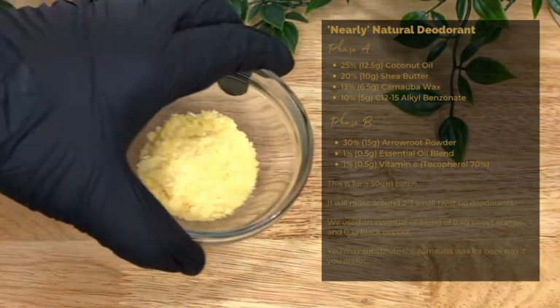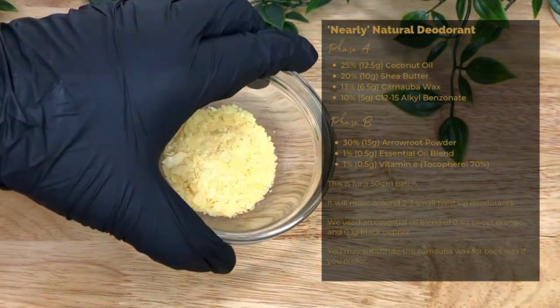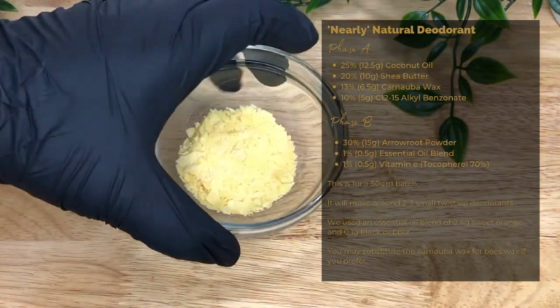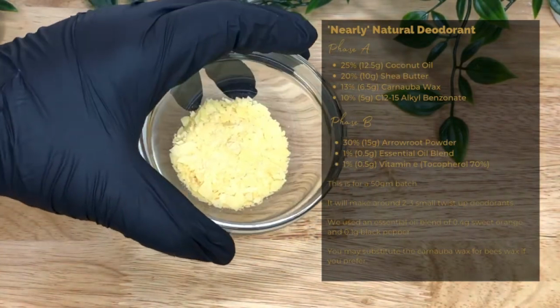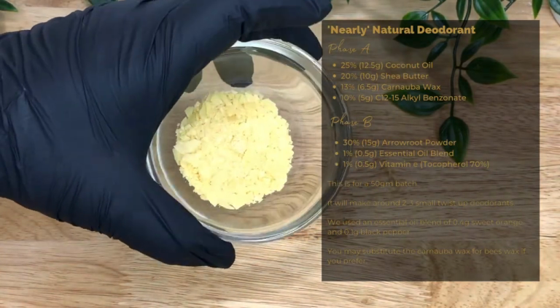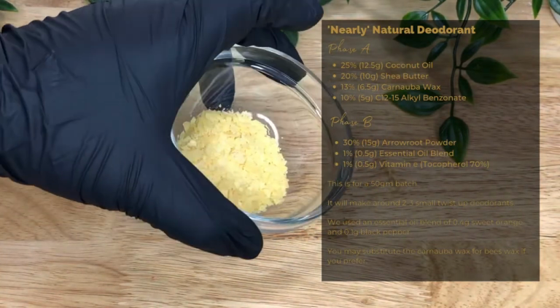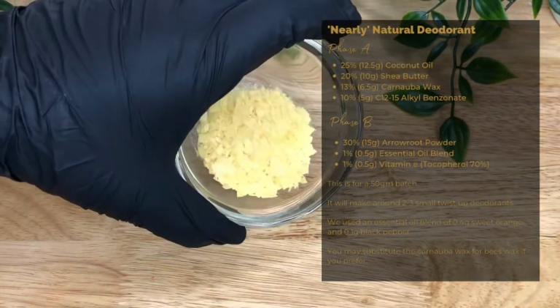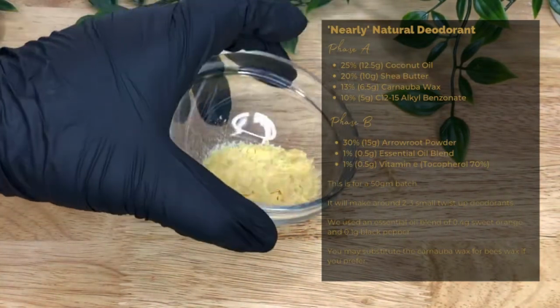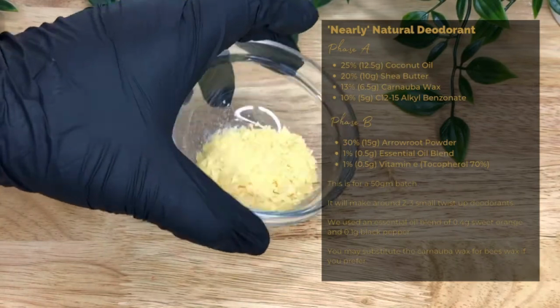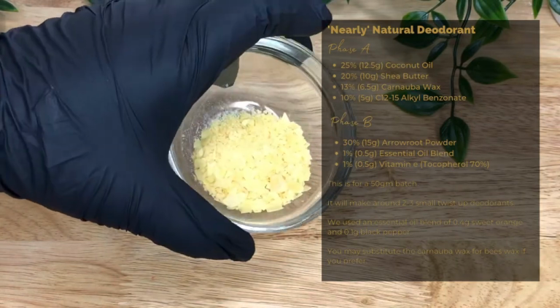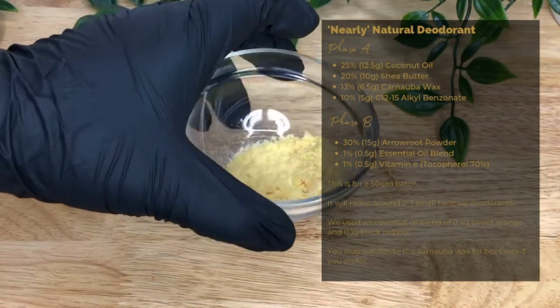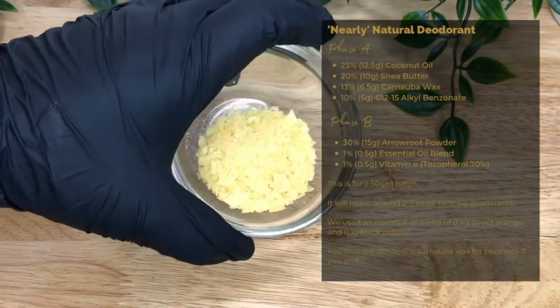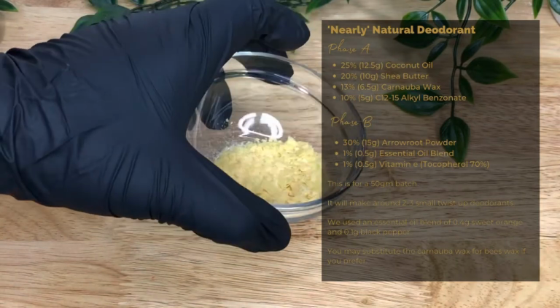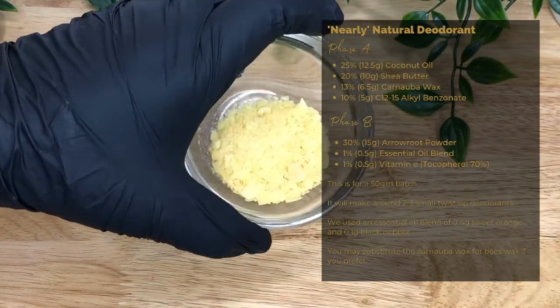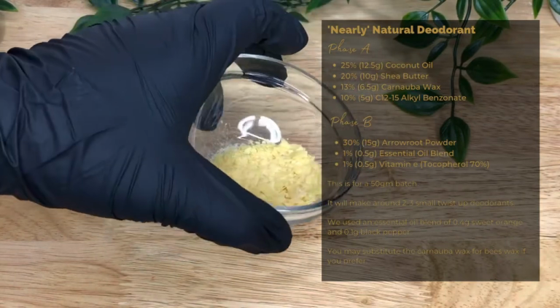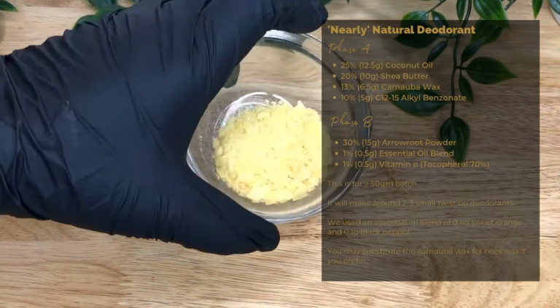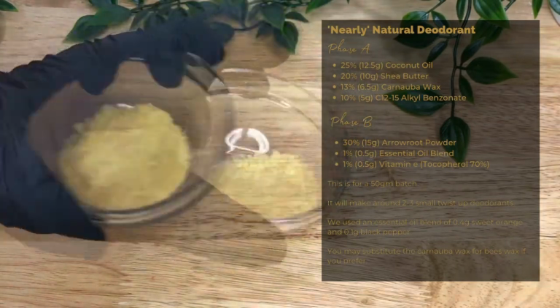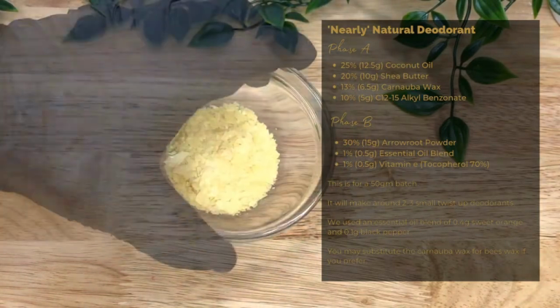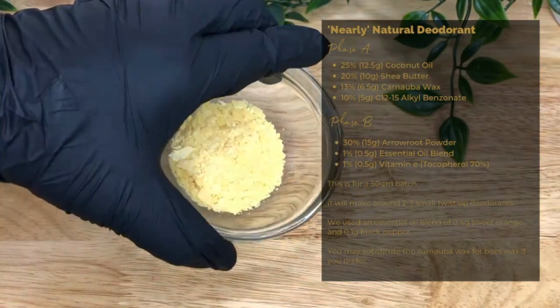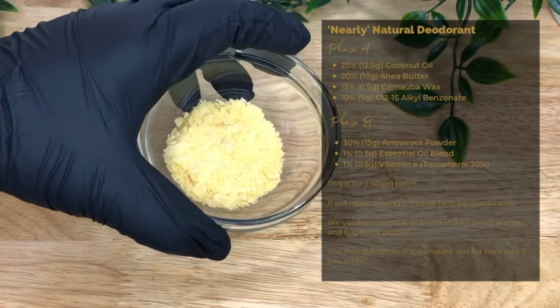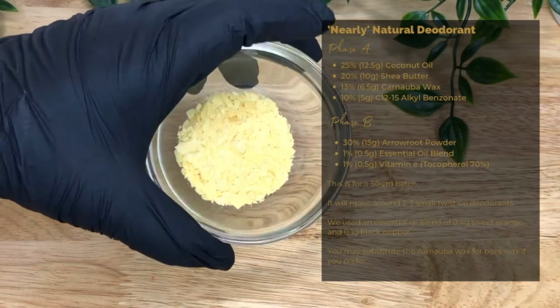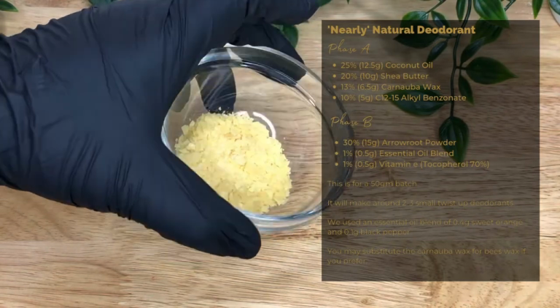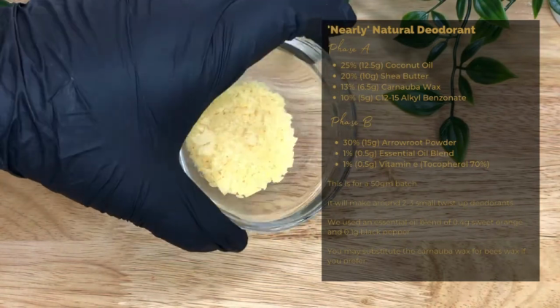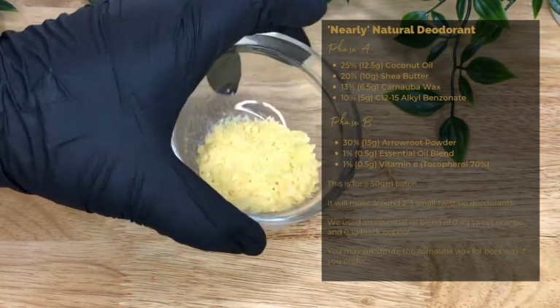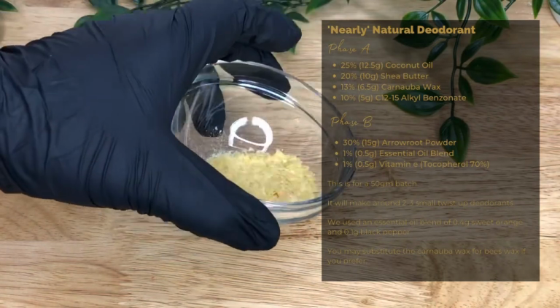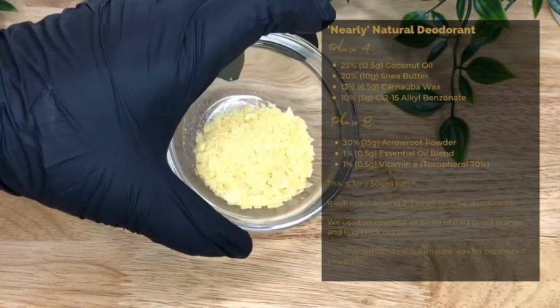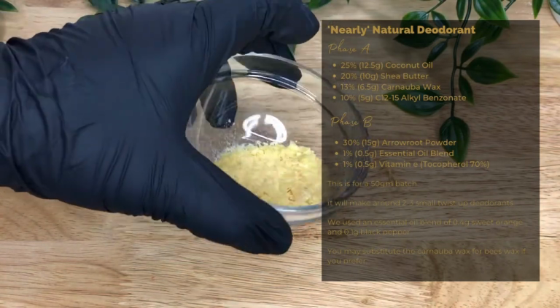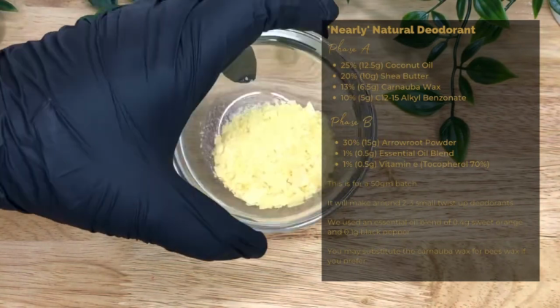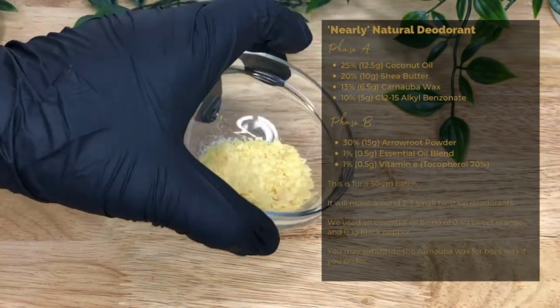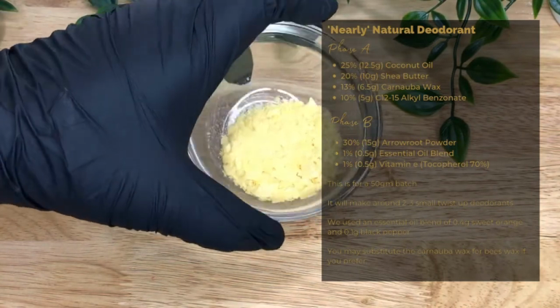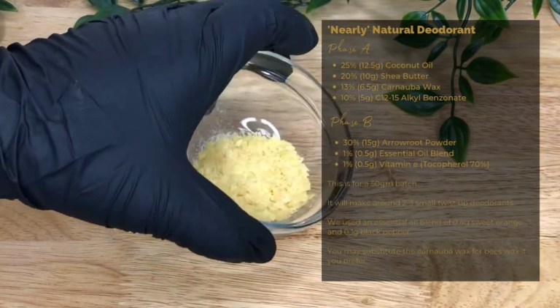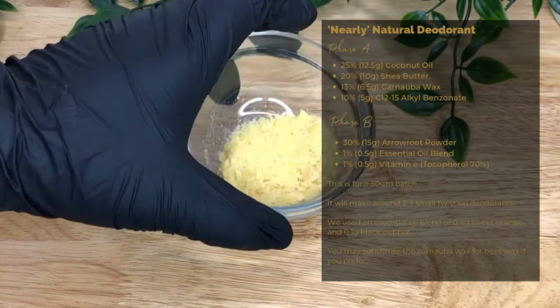Our hardener is carnauba wax, 13% or 6.5 grams. It's a hardener that's easily absorbed, keeps the product solid, and improves spreadability. We've used carnauba to keep the product vegan, but you could also use beeswax.